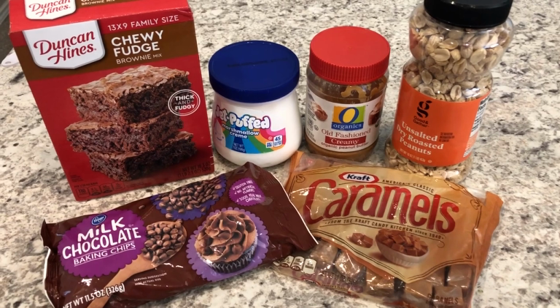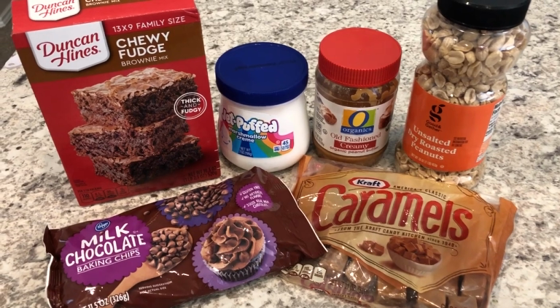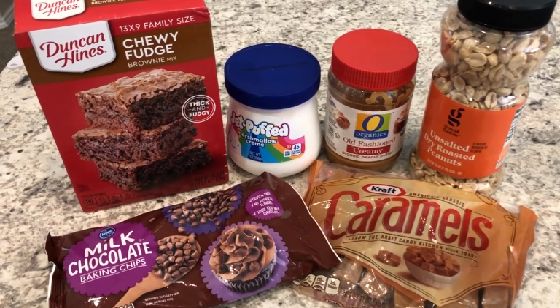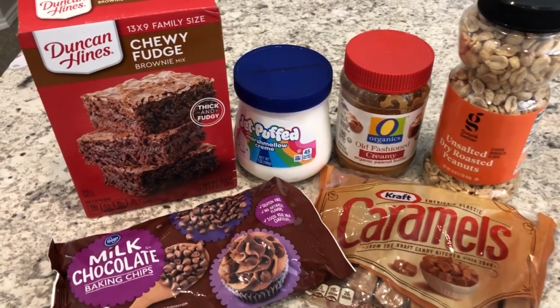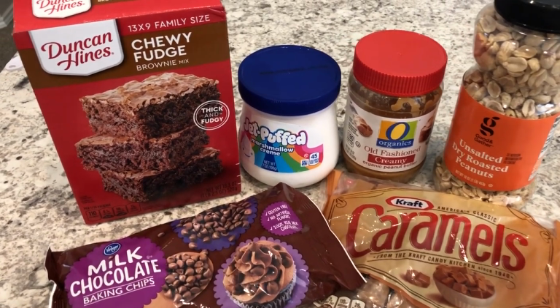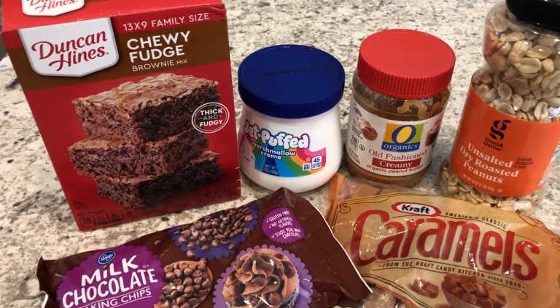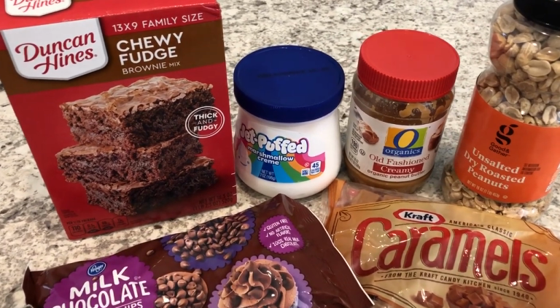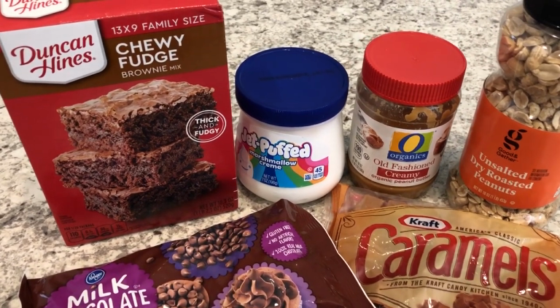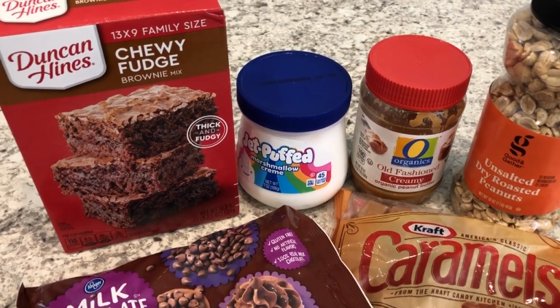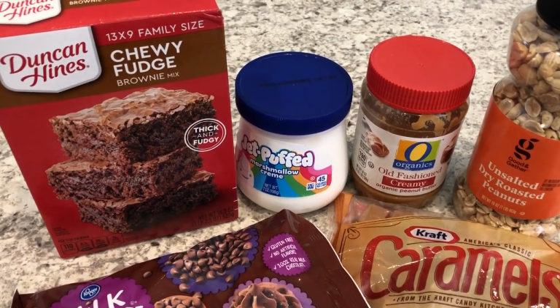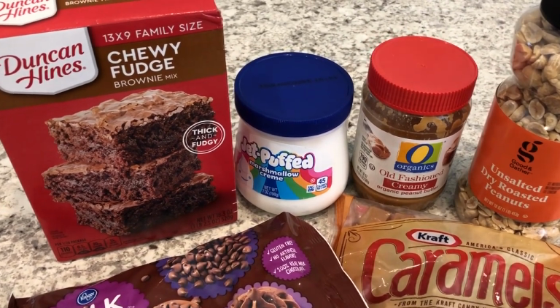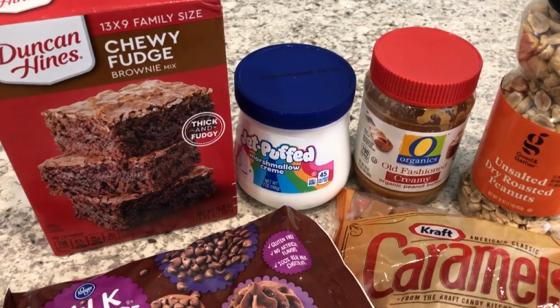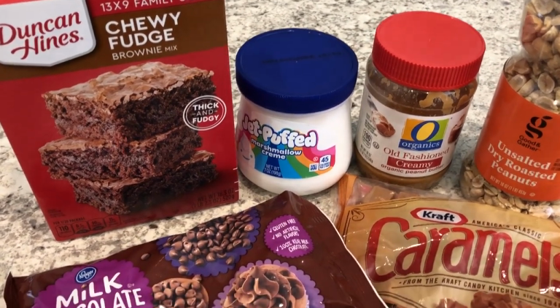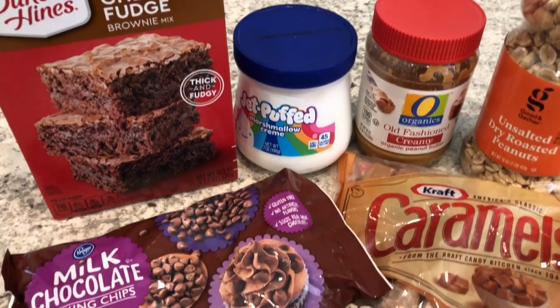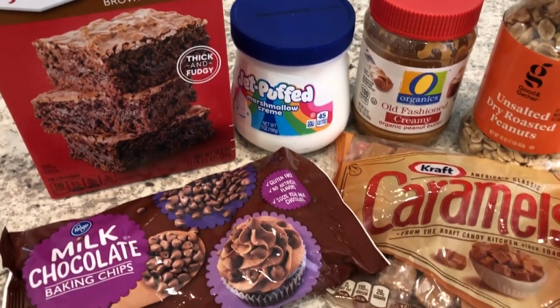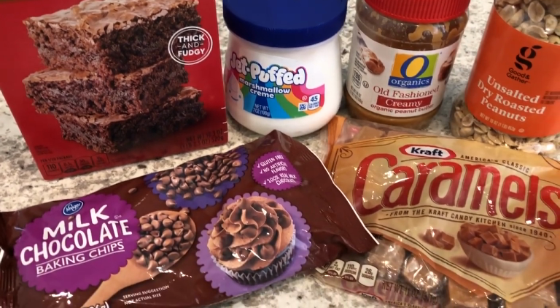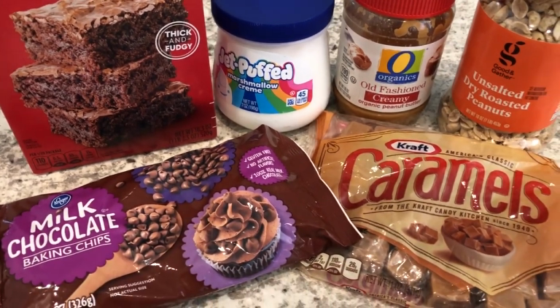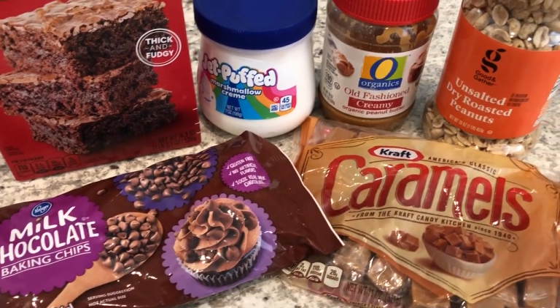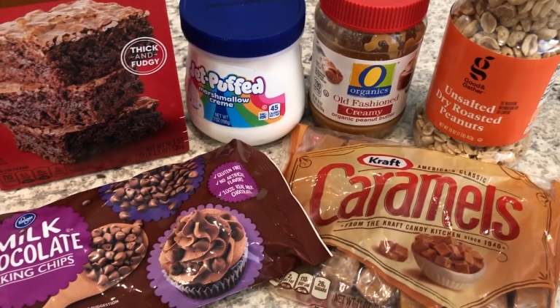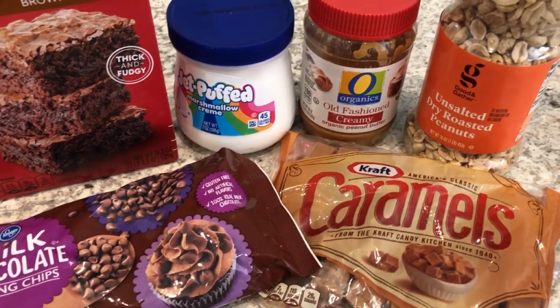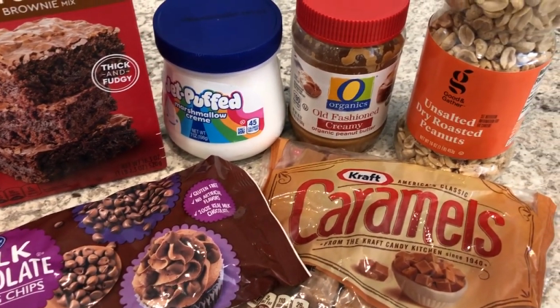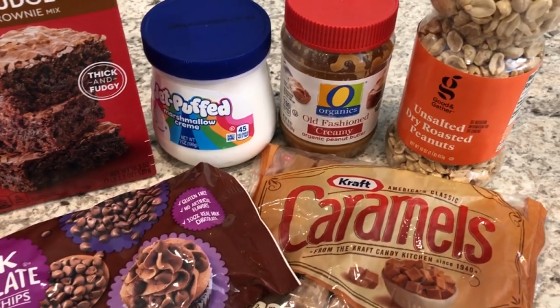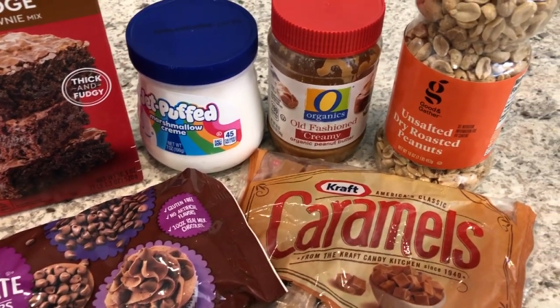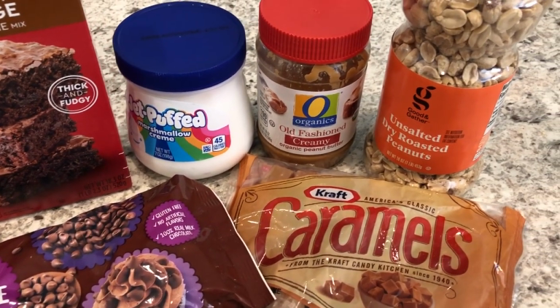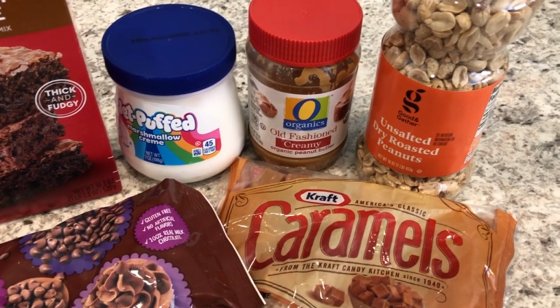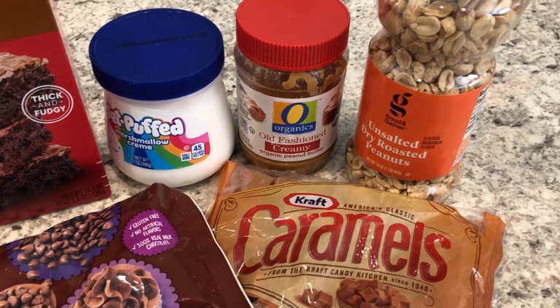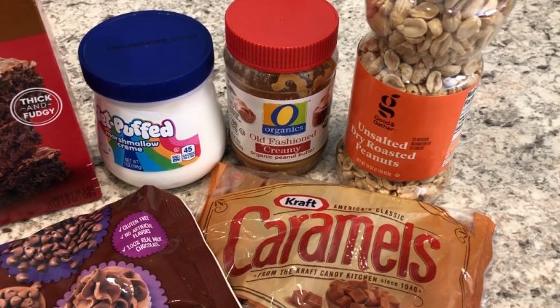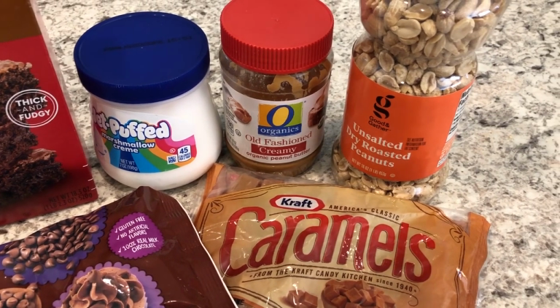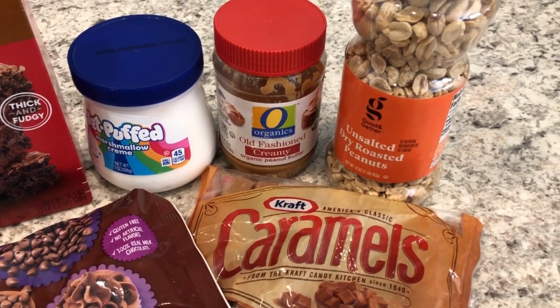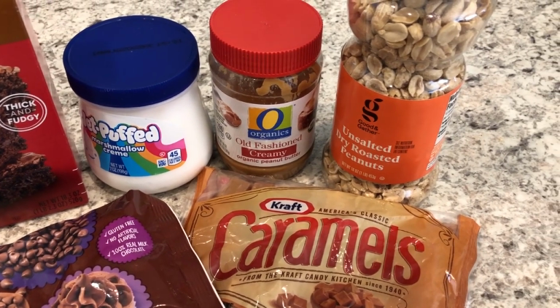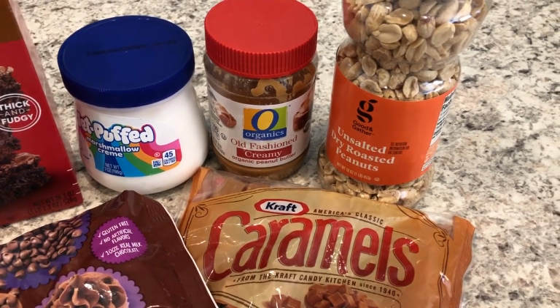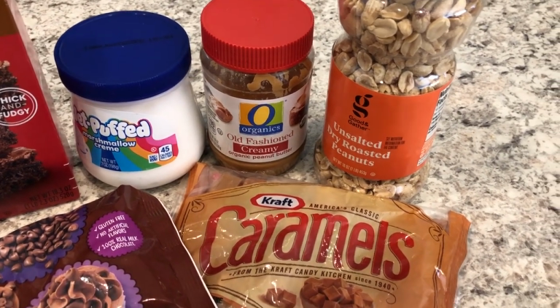You're going to need a box of brownie mix and the ingredients to prepare the brownies. You're going to need some chocolate chips, some marshmallow cream, peanut butter, roasted peanuts, and caramels.